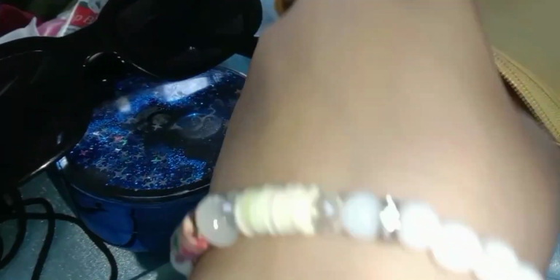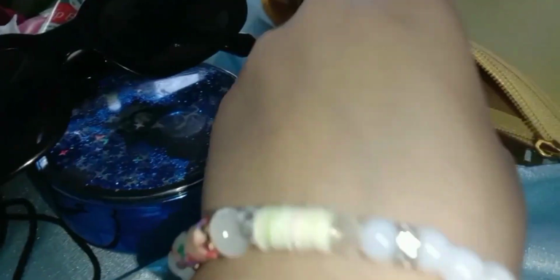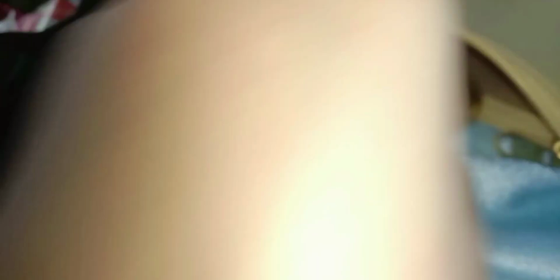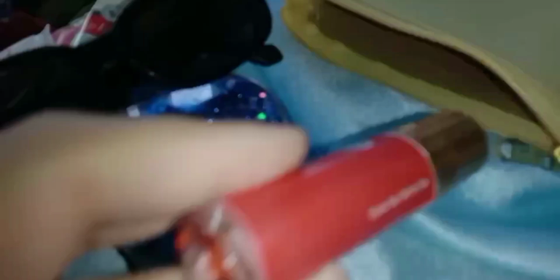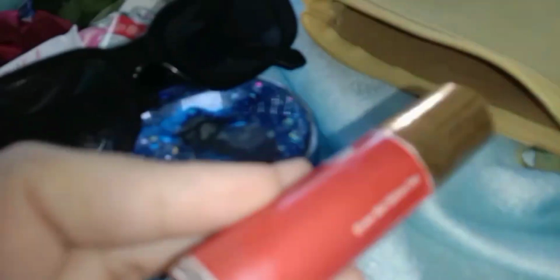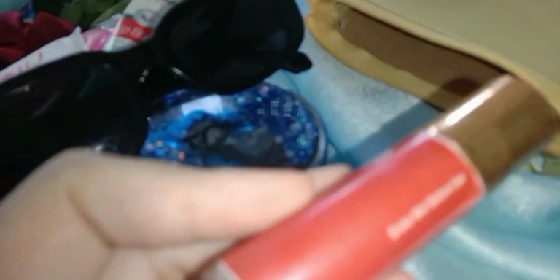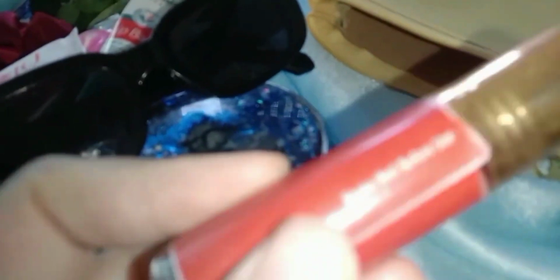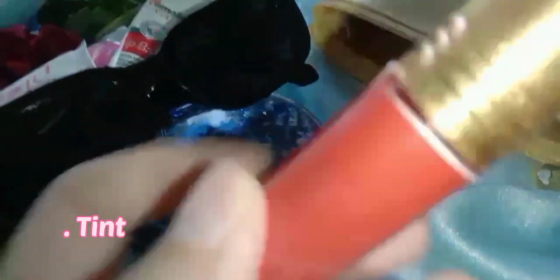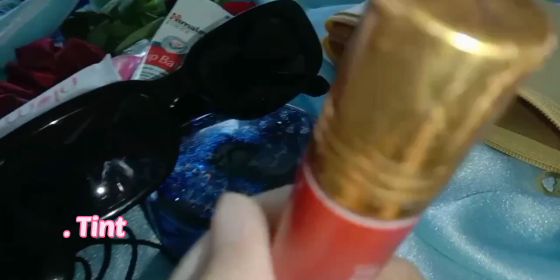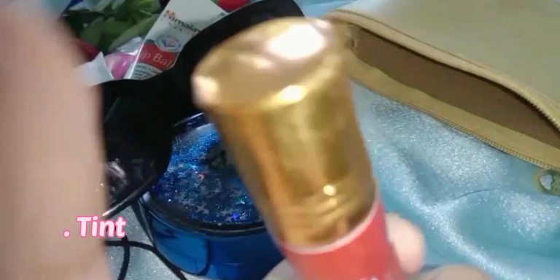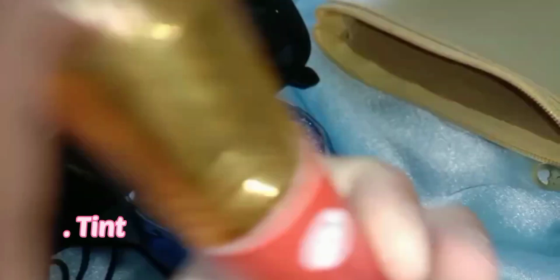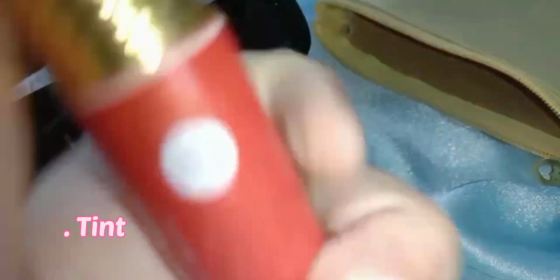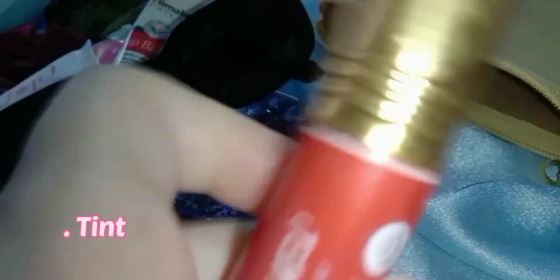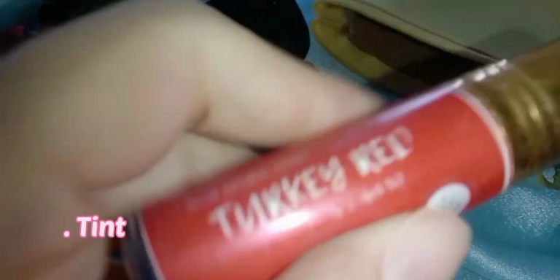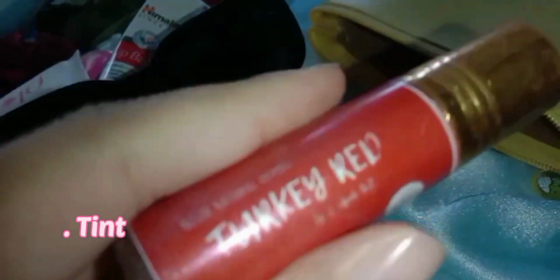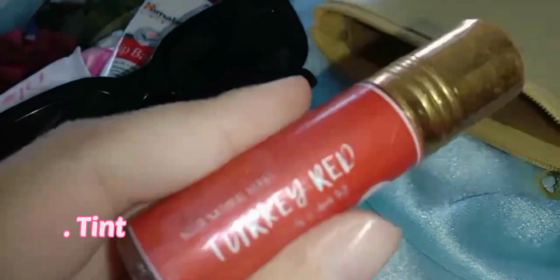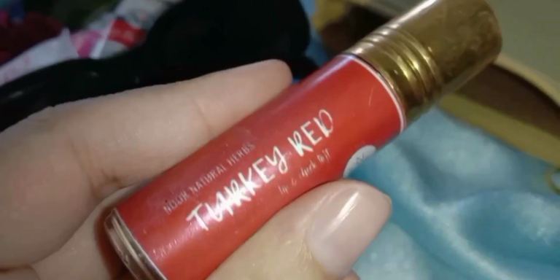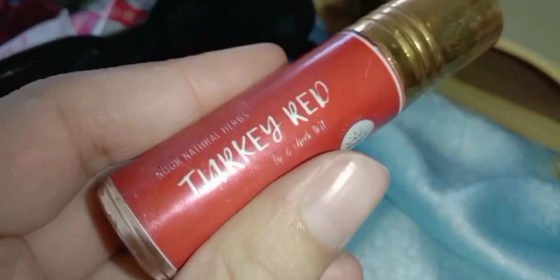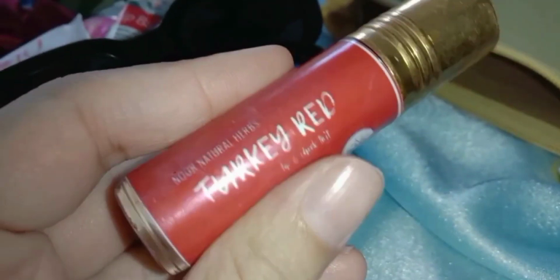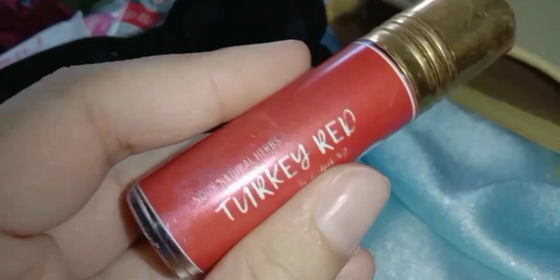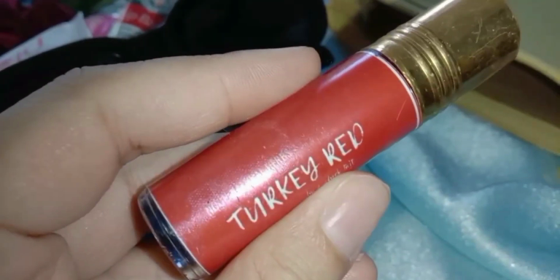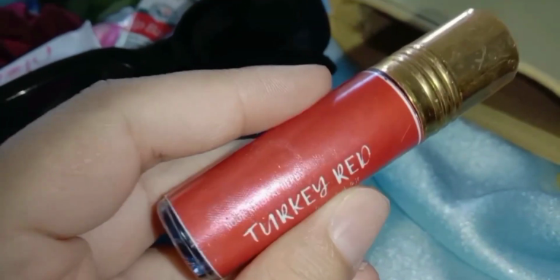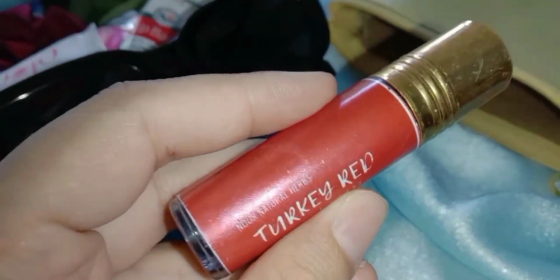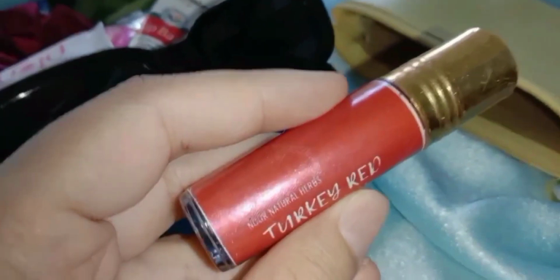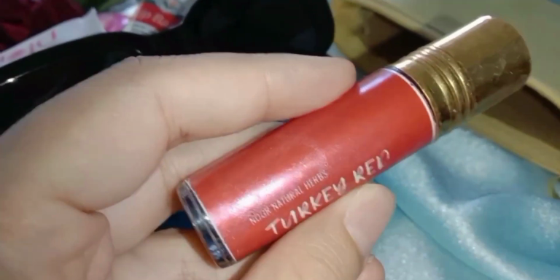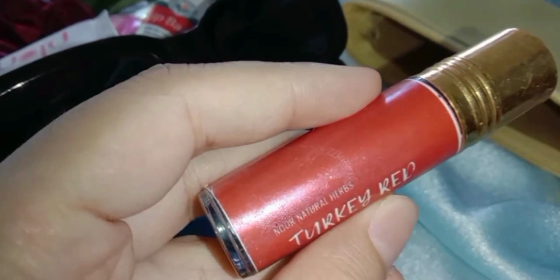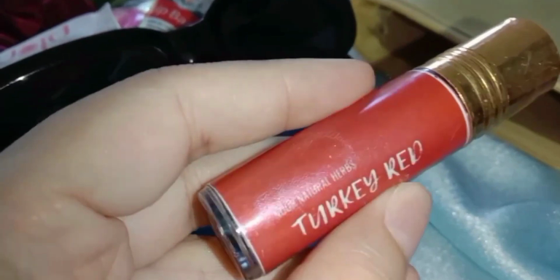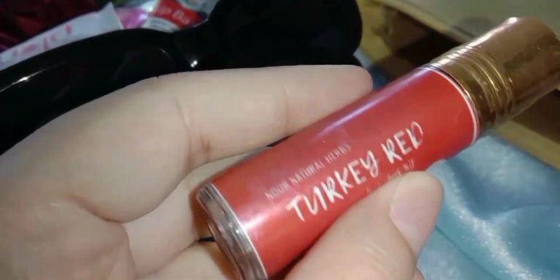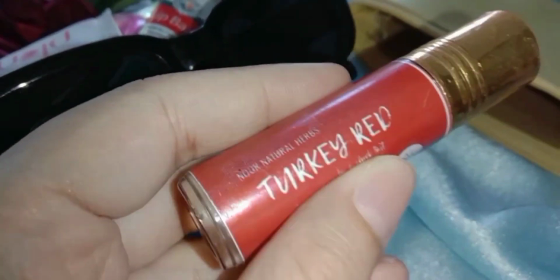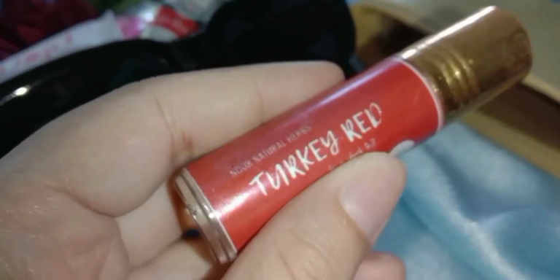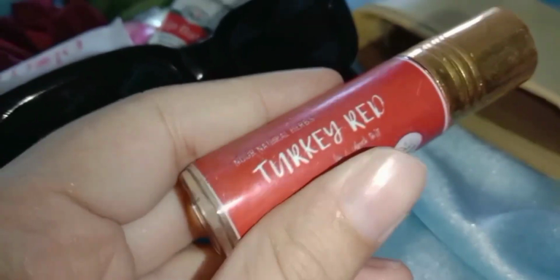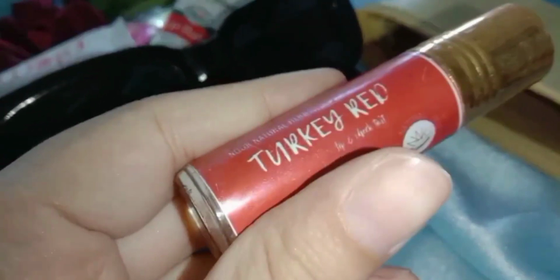For our skin, I have a BB cream product, and I also have a tint for my lips. This is the result of everything in my emergency pouch.